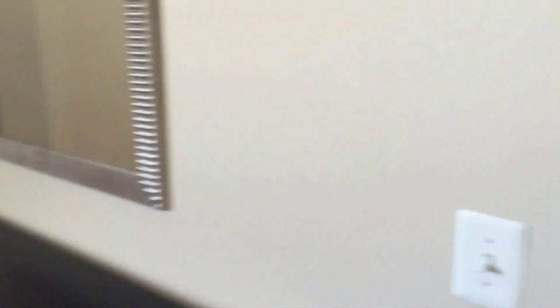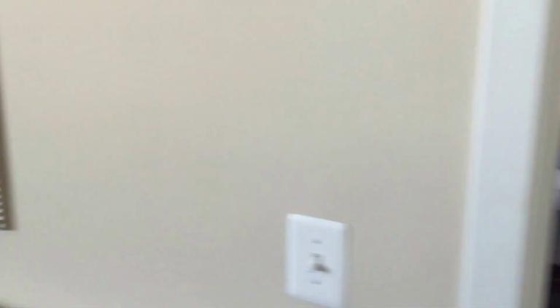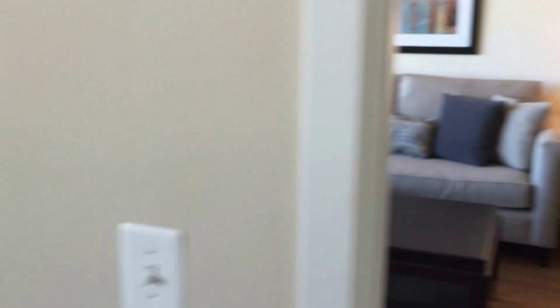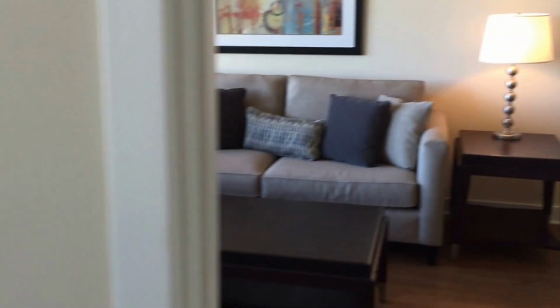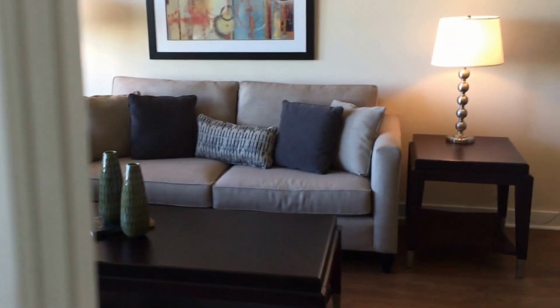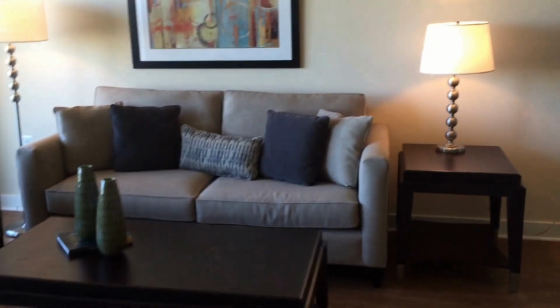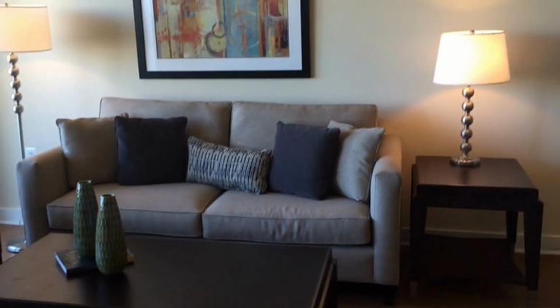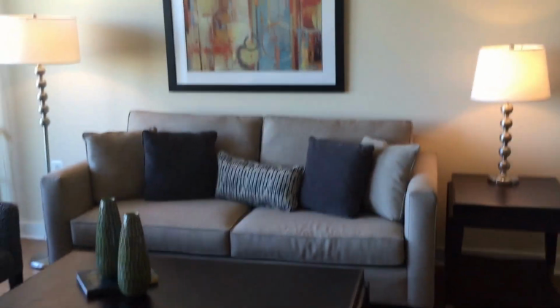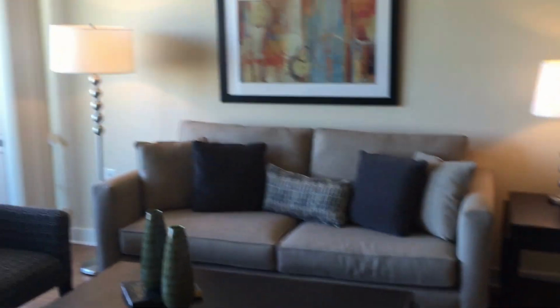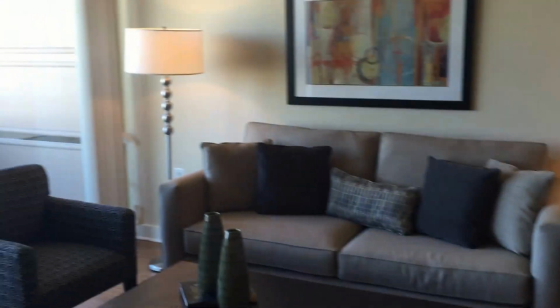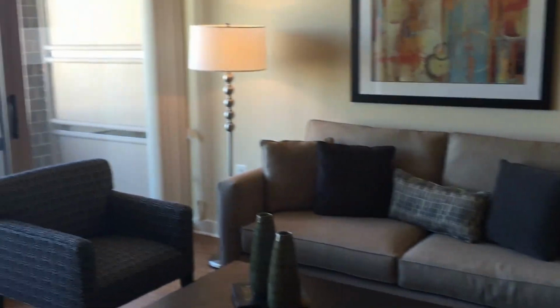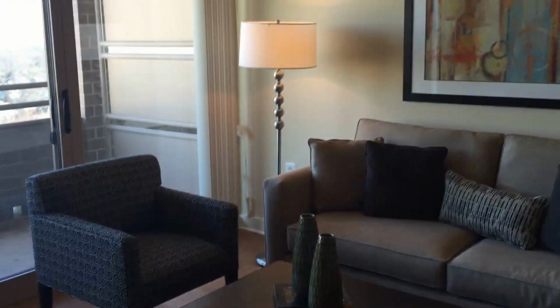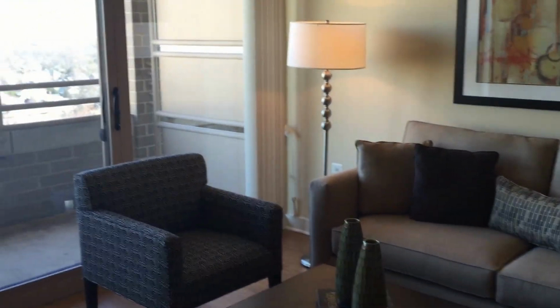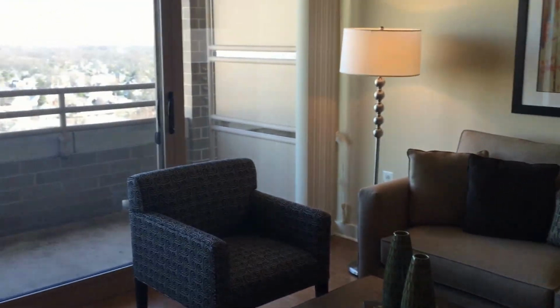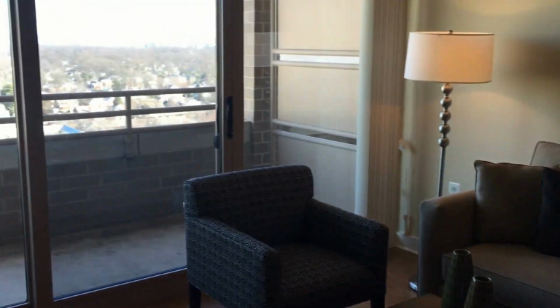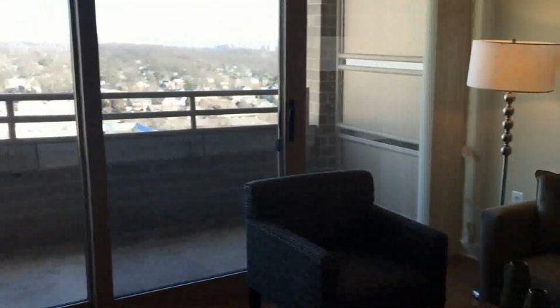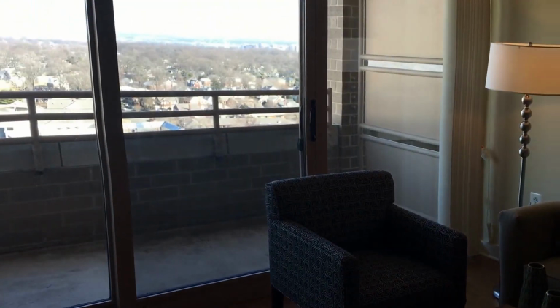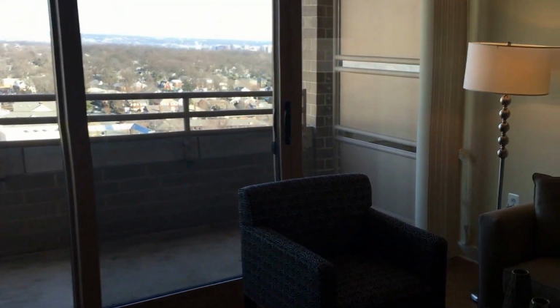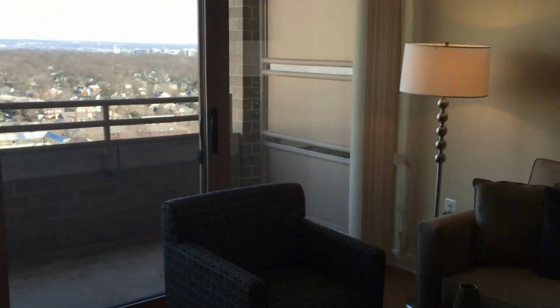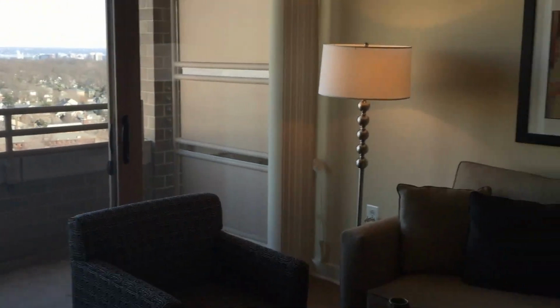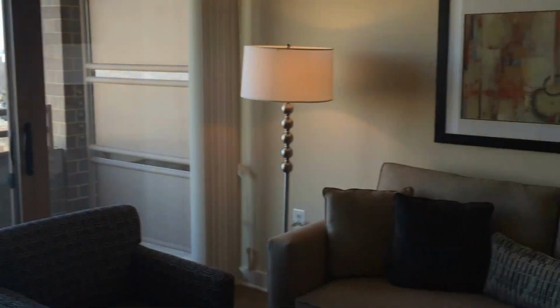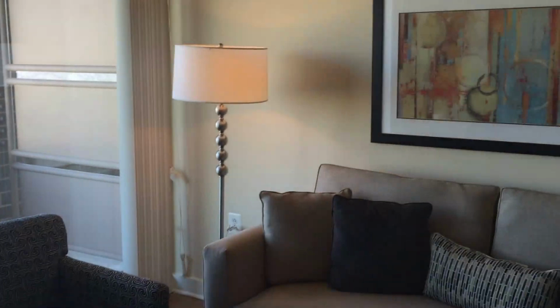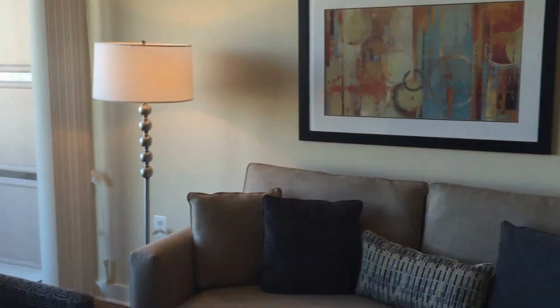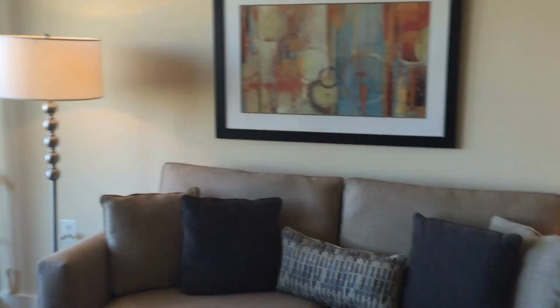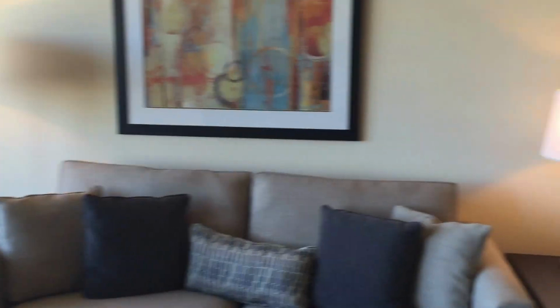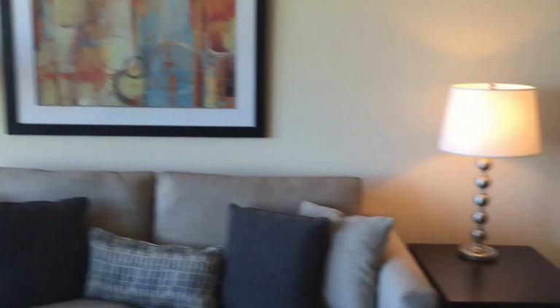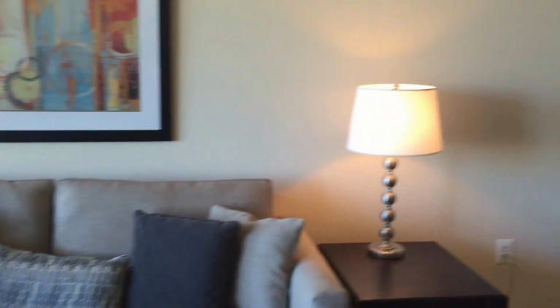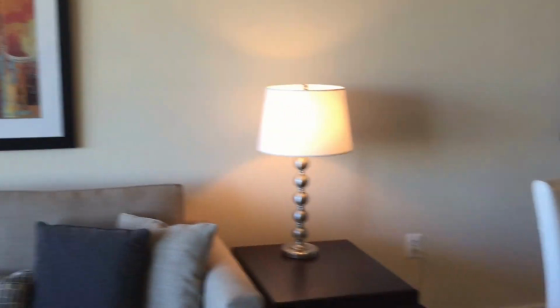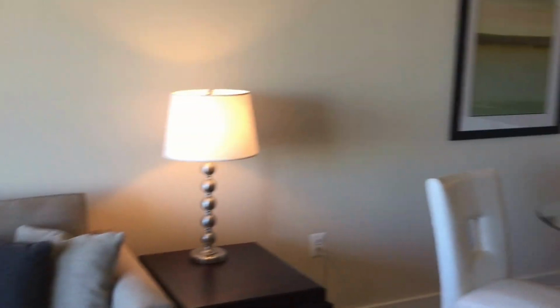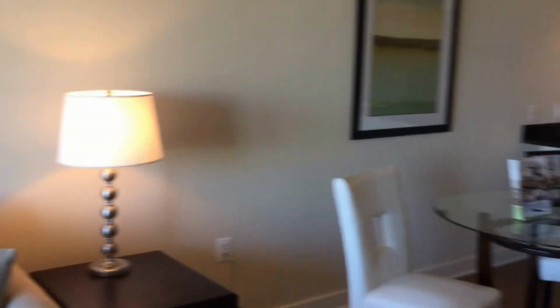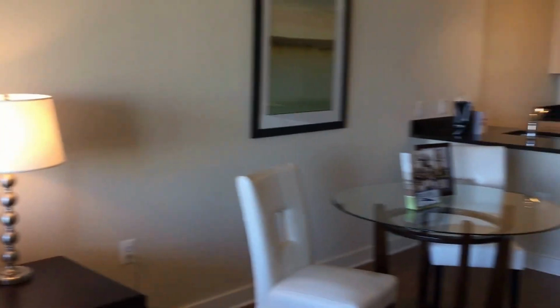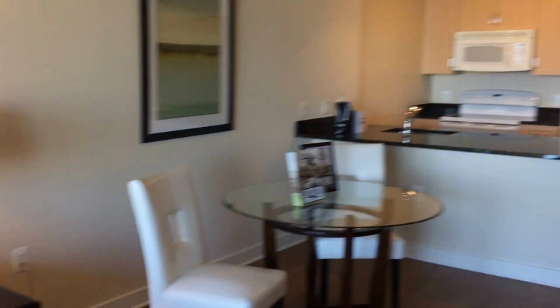Thank you for touring Liberty Tower today, an equity residential community. If you have any additional questions in regards to our community, please visit our website at www.equityapartments.com.